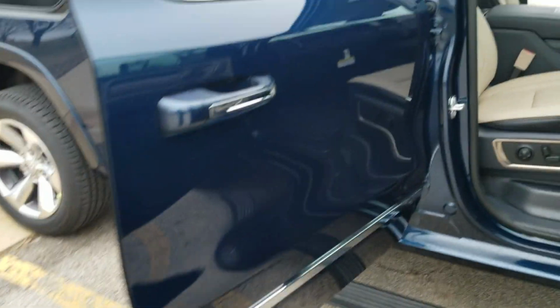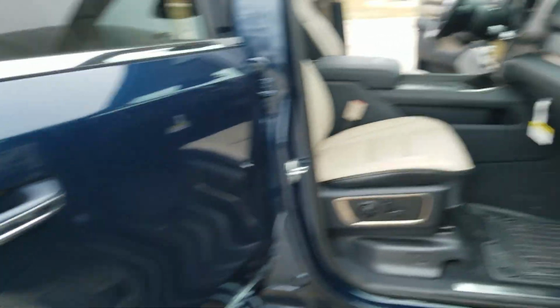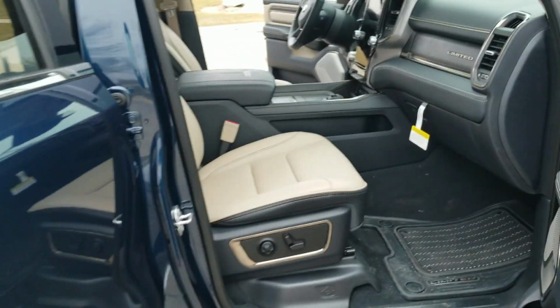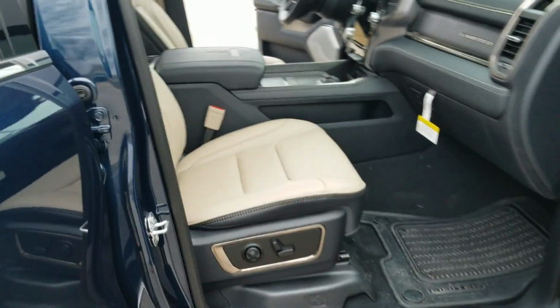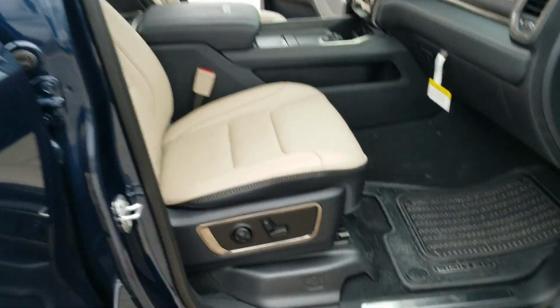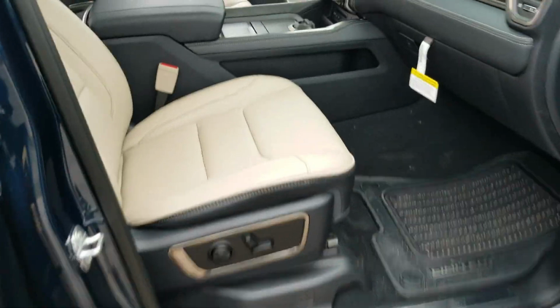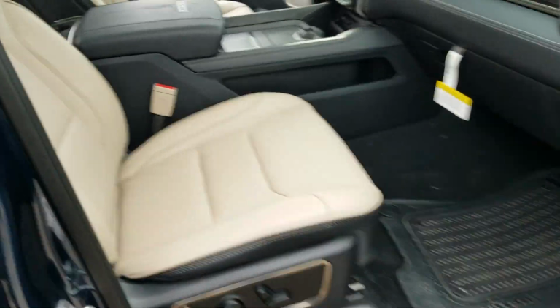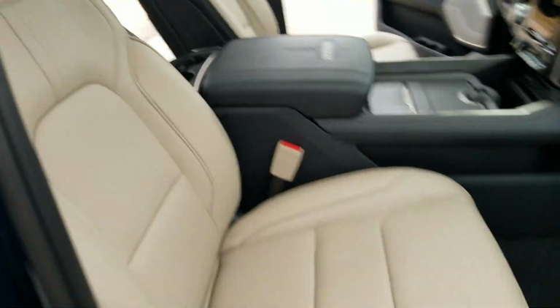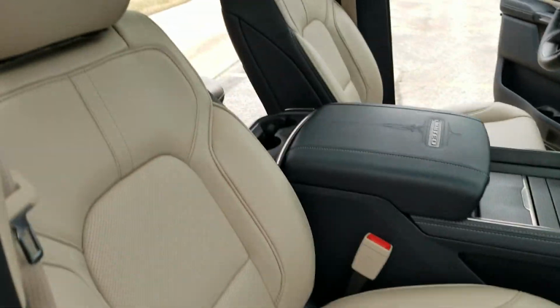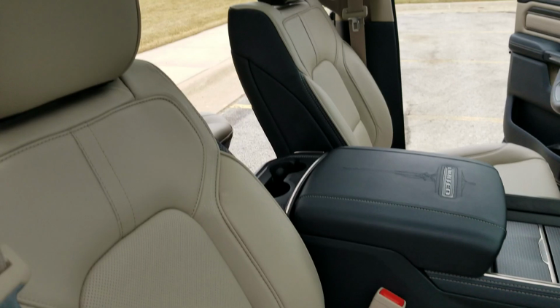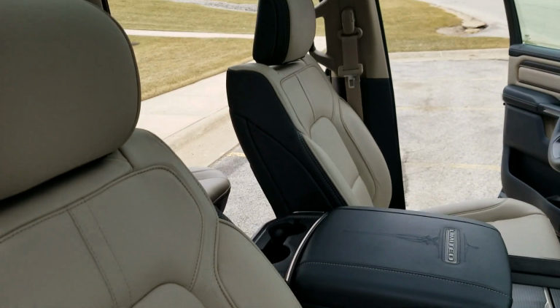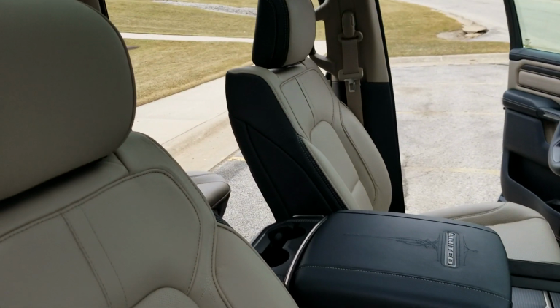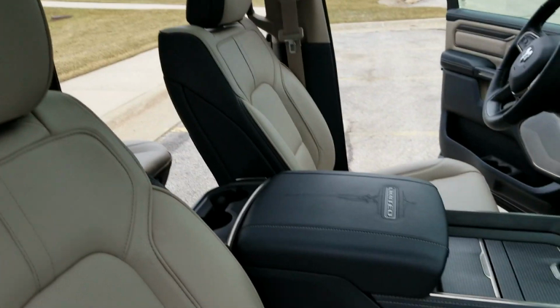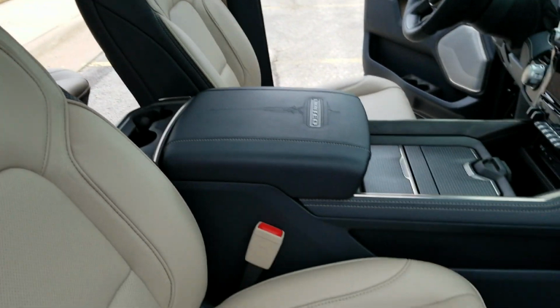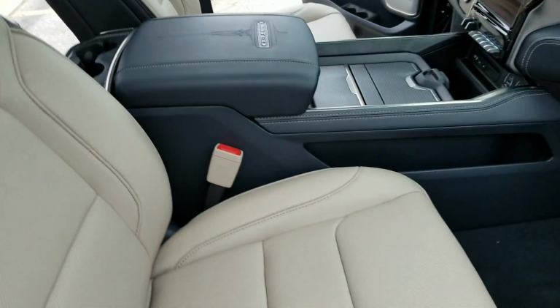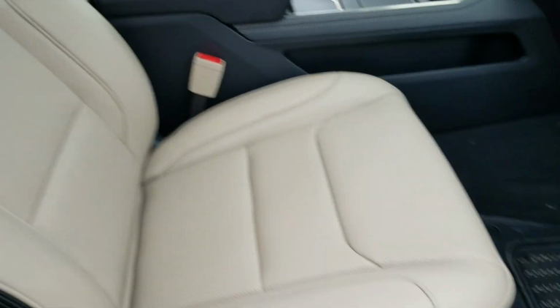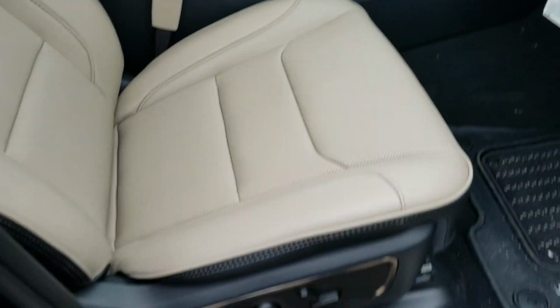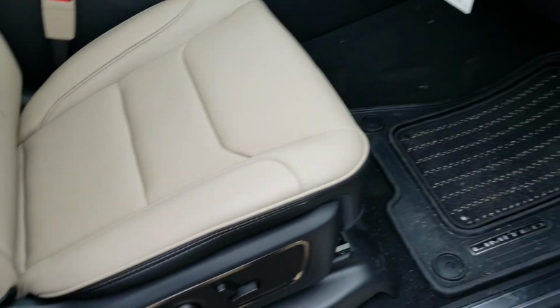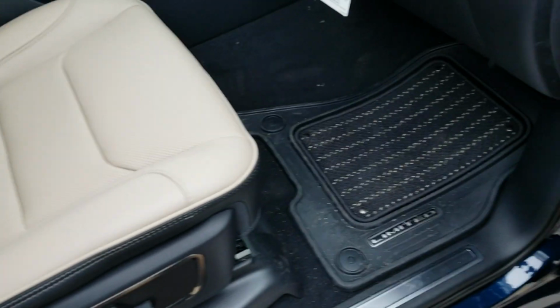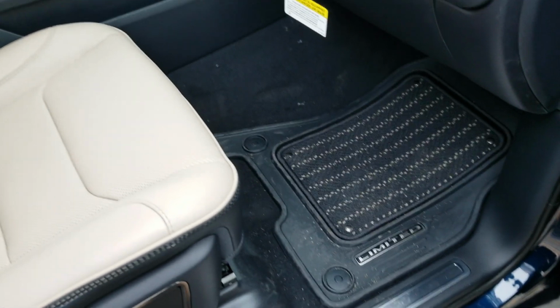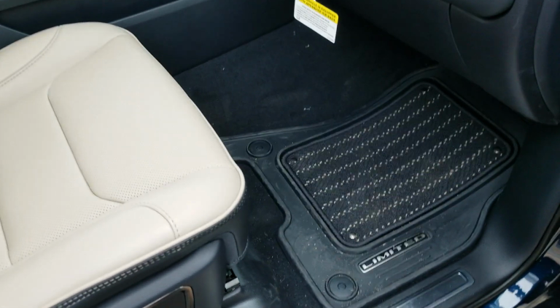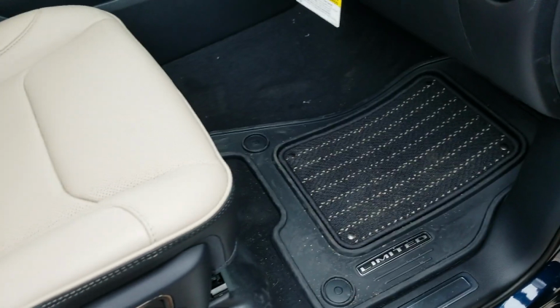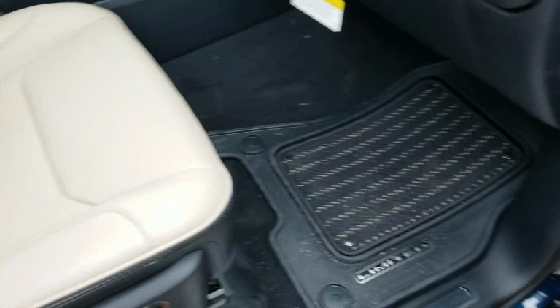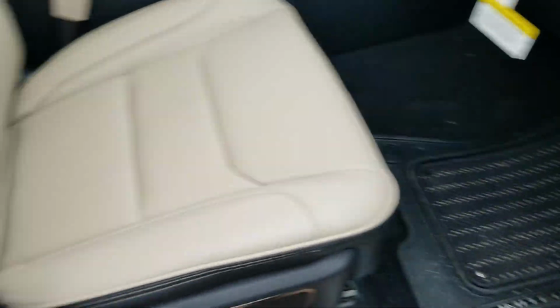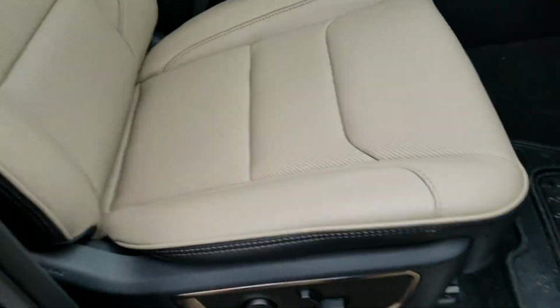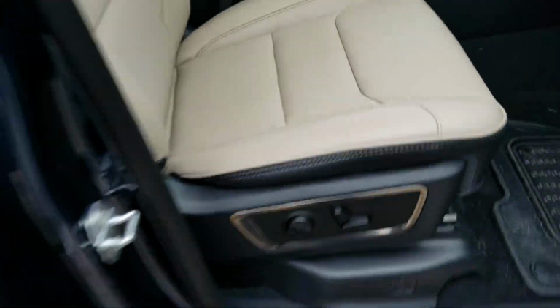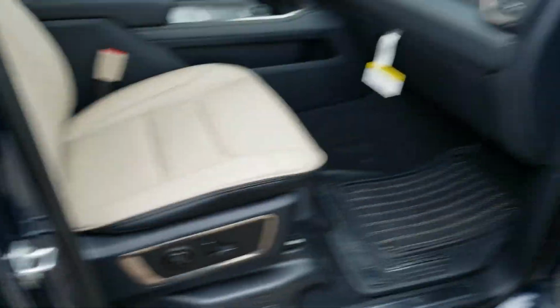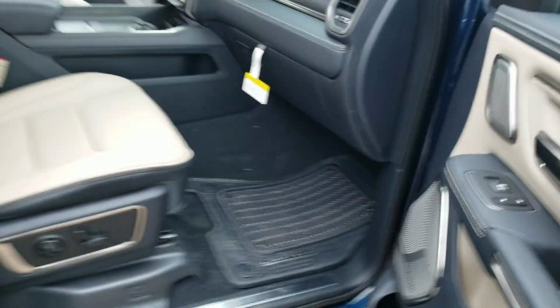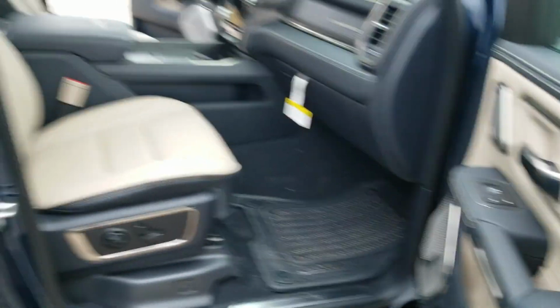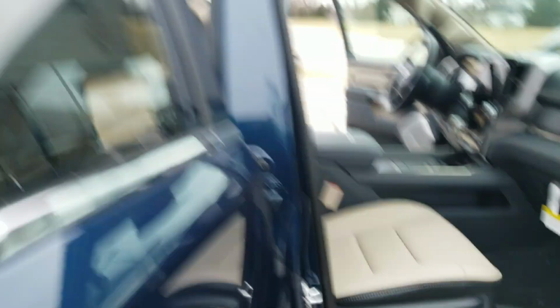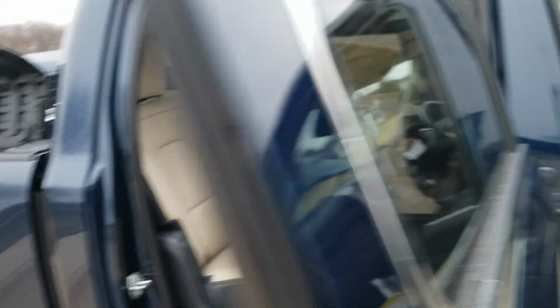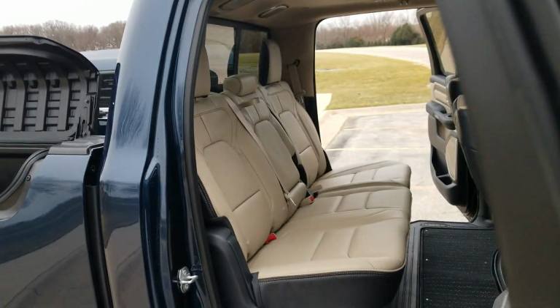Now swinging into the side here, you can get your first look at that interior. It is the frost, beige, and indigo interior. You do have the upgraded floor mats and all that stuff with the Limited. It really is kind of the top dog of the Ram trucks.